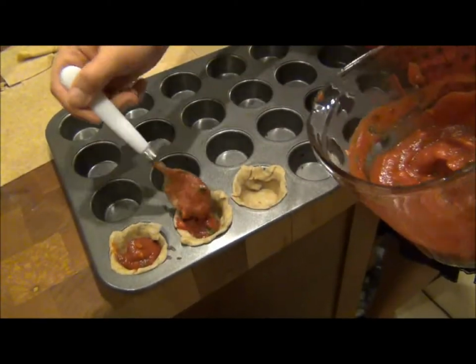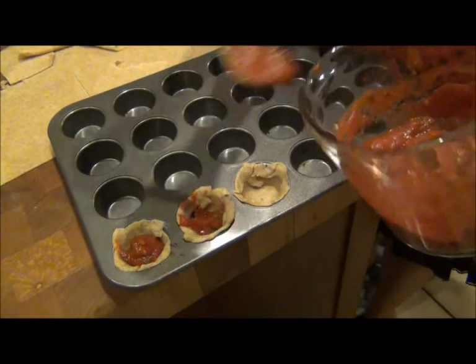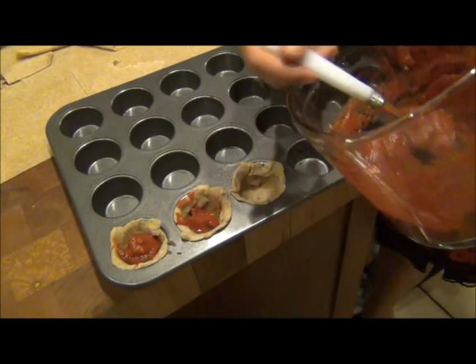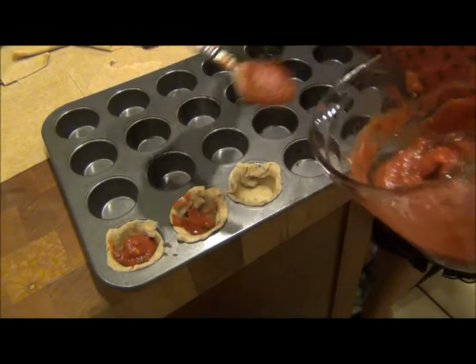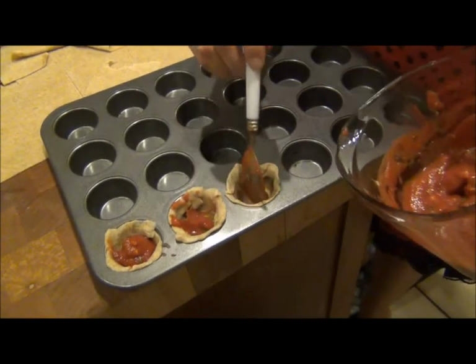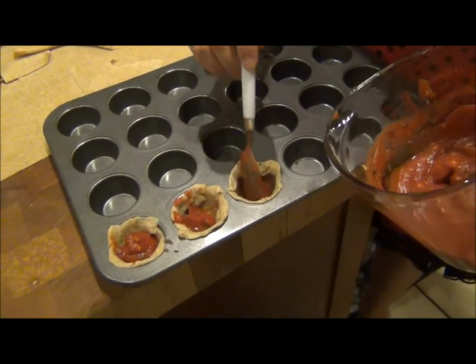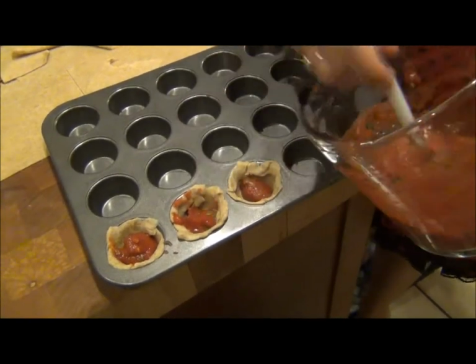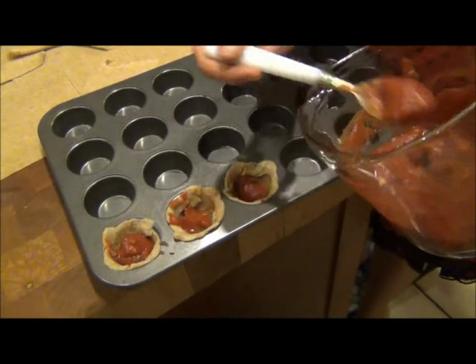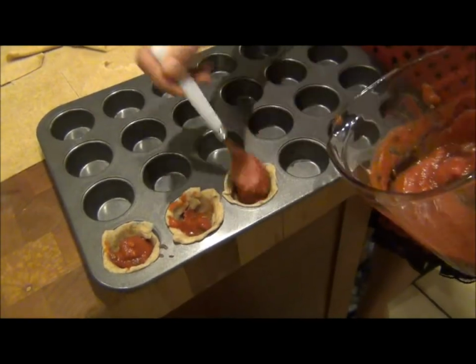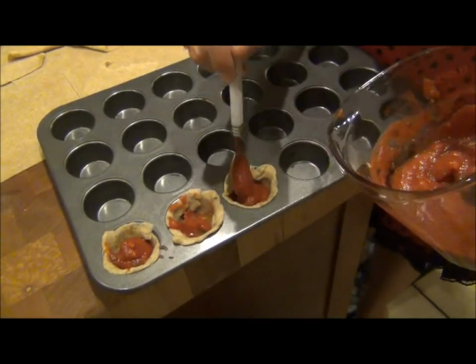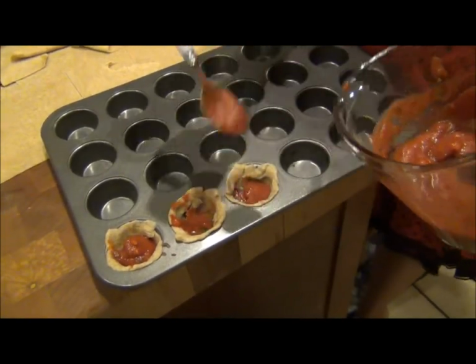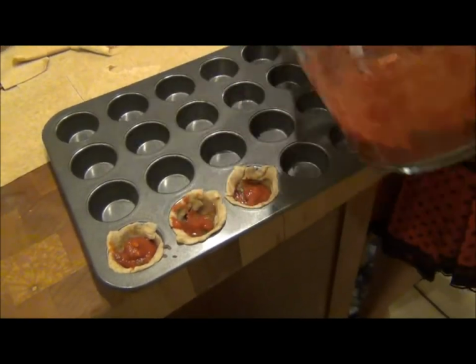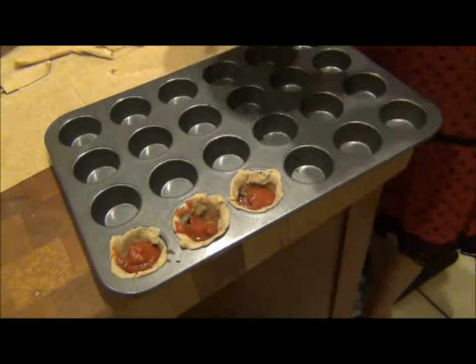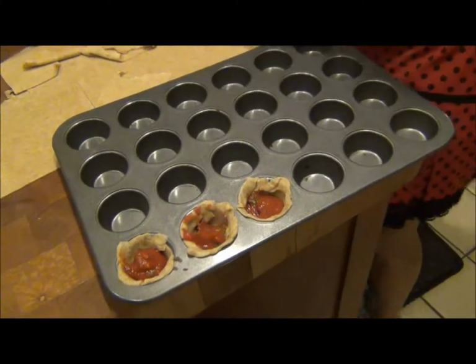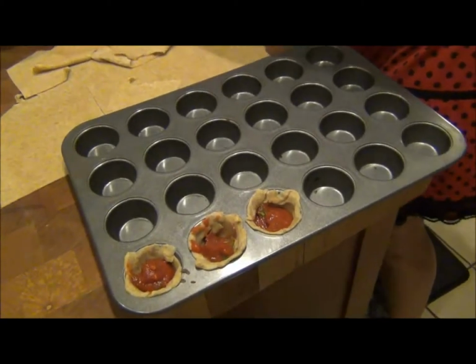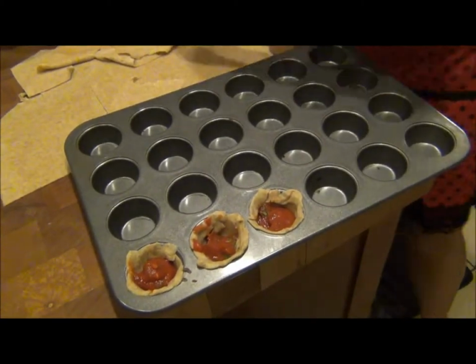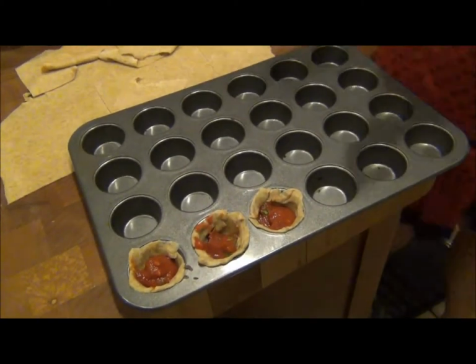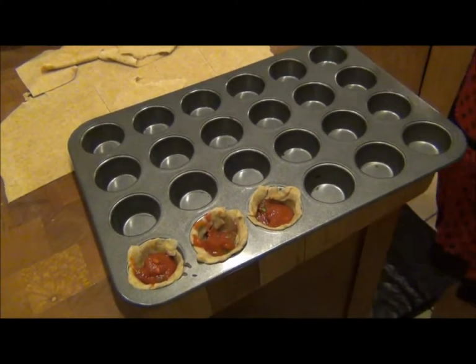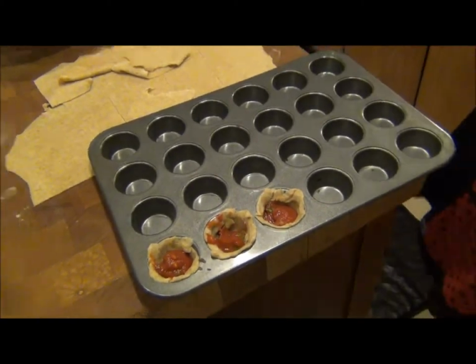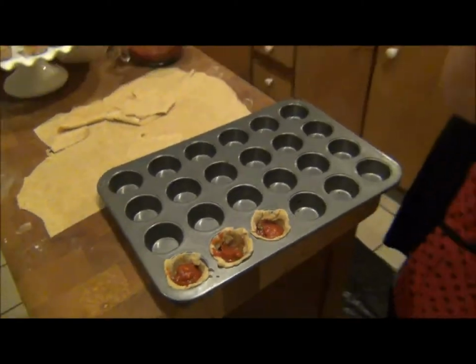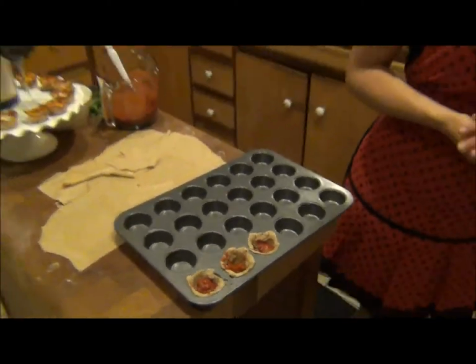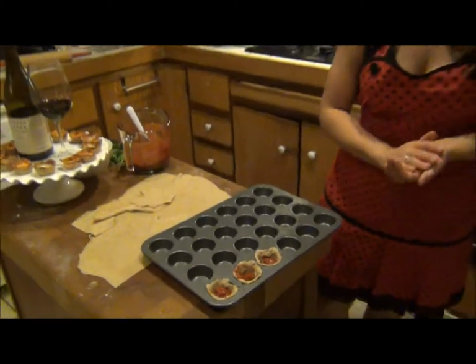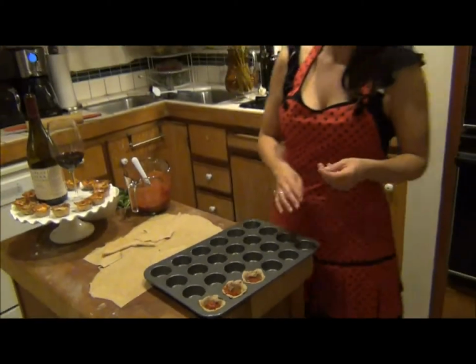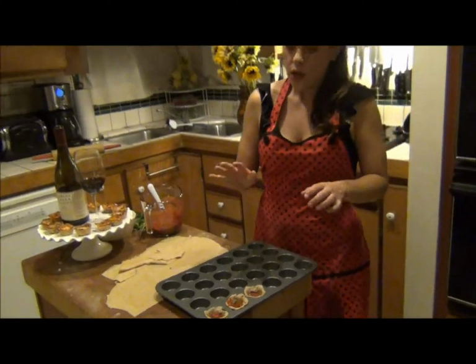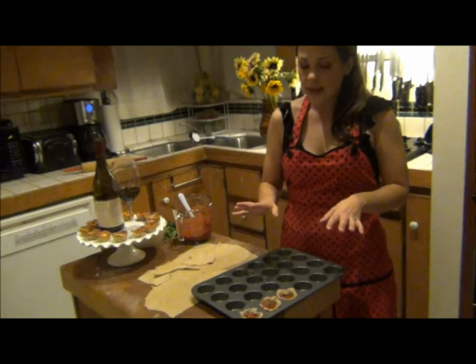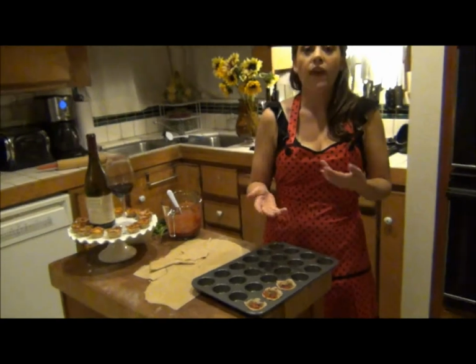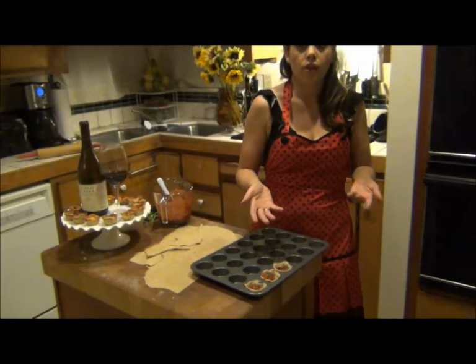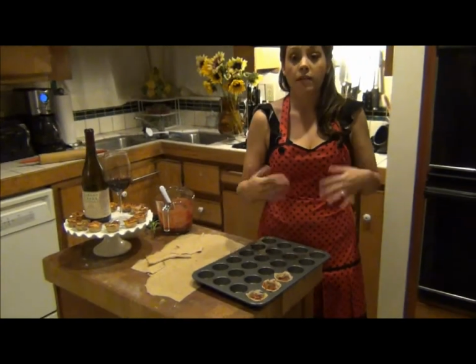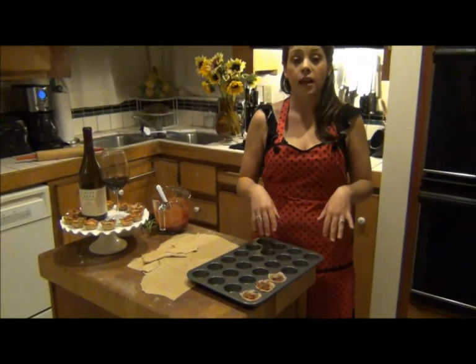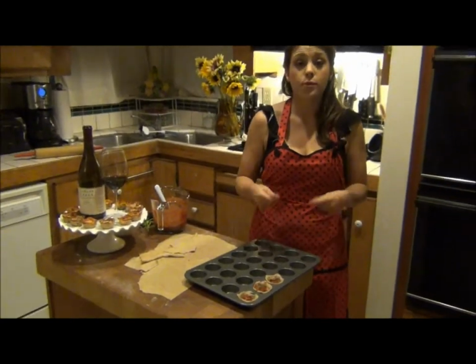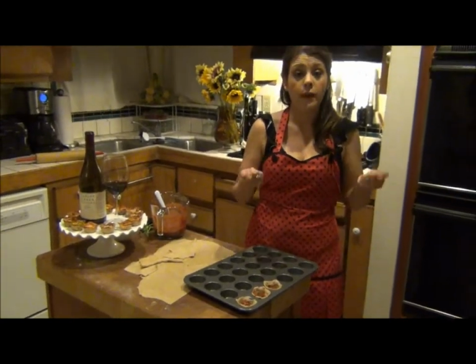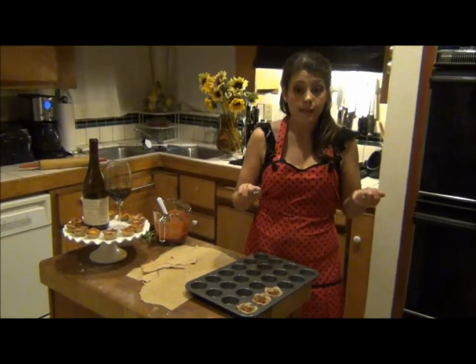Now if you love this pizza recipe, go ahead and make it into a really big pizza. Just instead of putting it in at the prescribed 450 degrees, go ahead and do it at 500 degrees for about 10 minutes and put it on a big pizza stone.